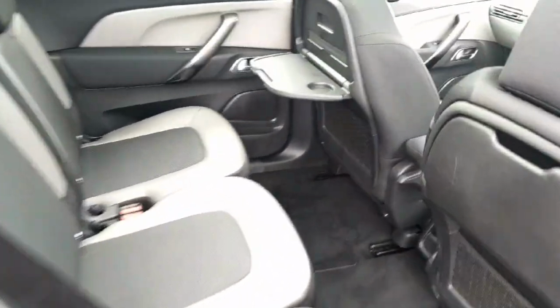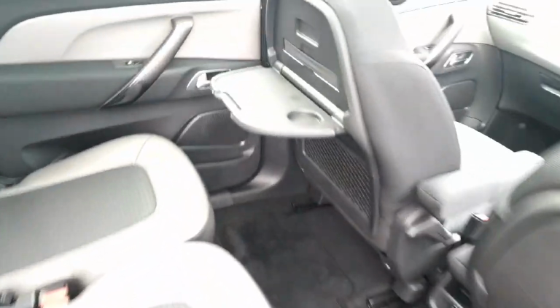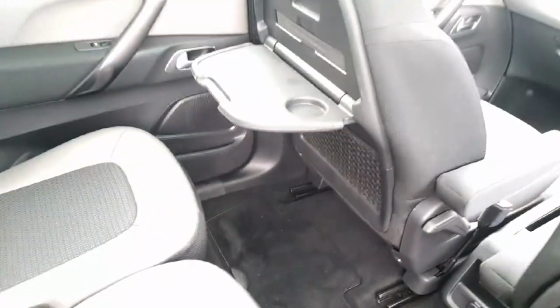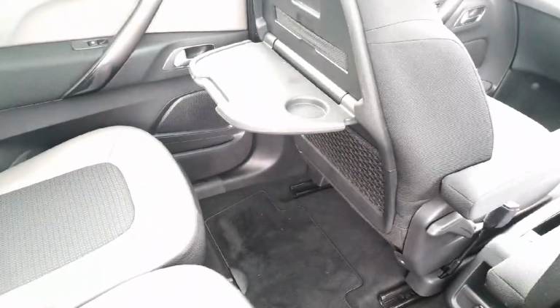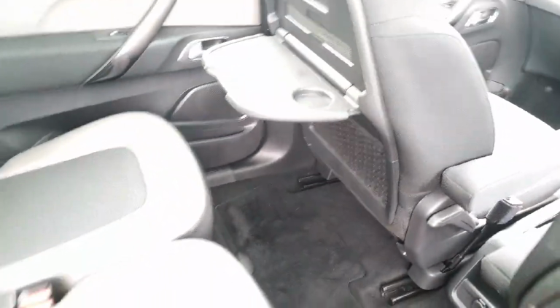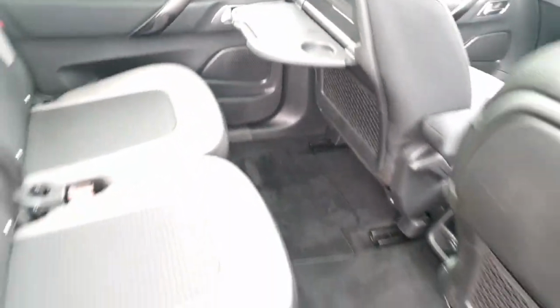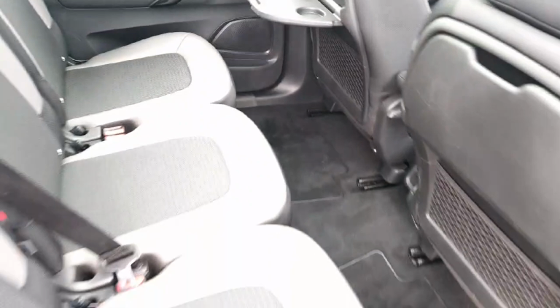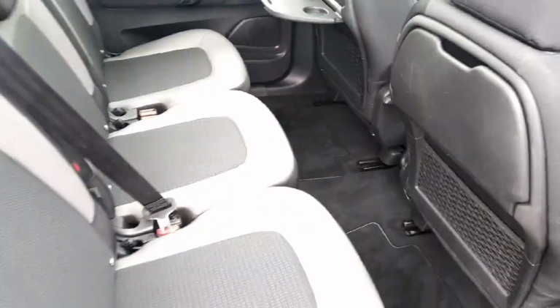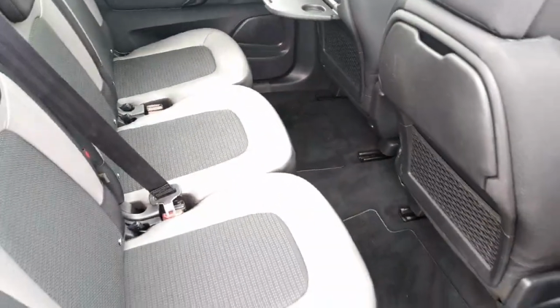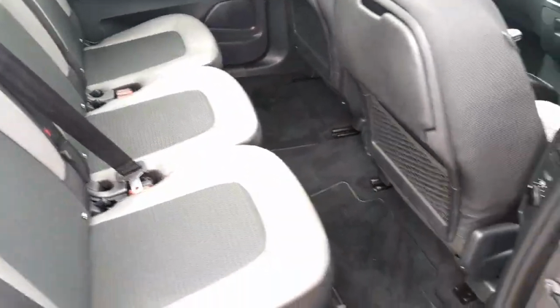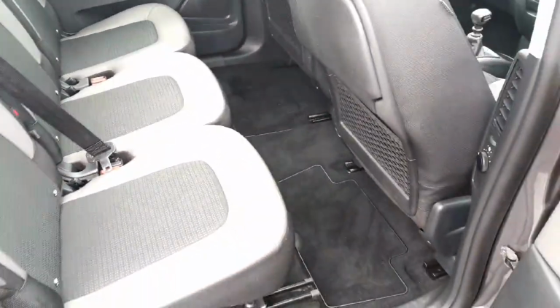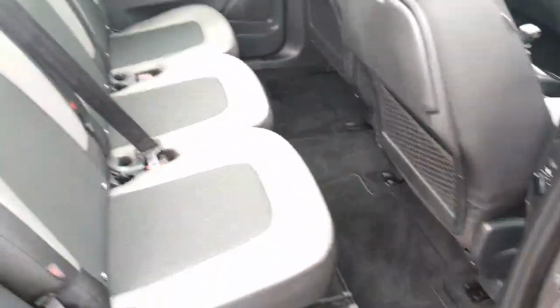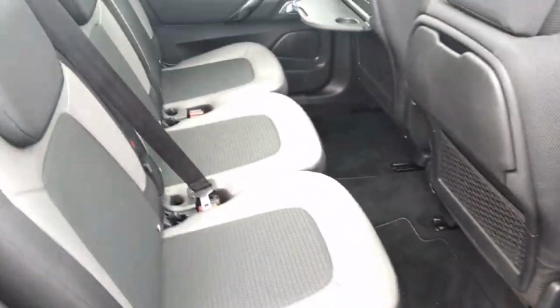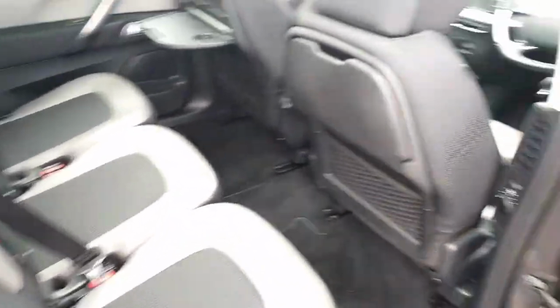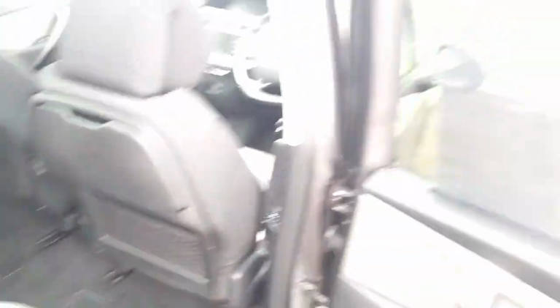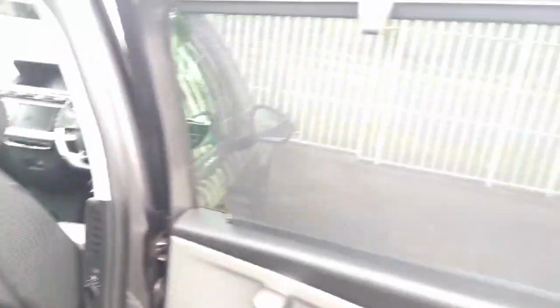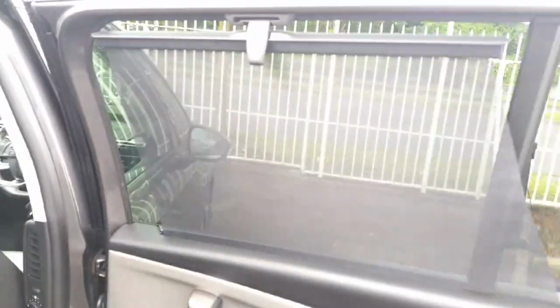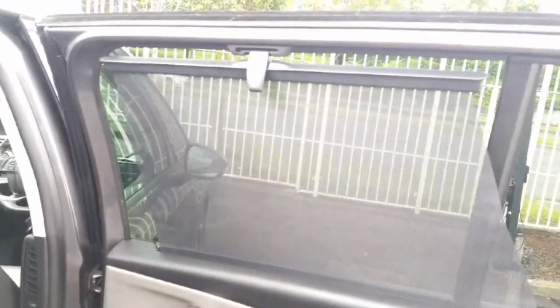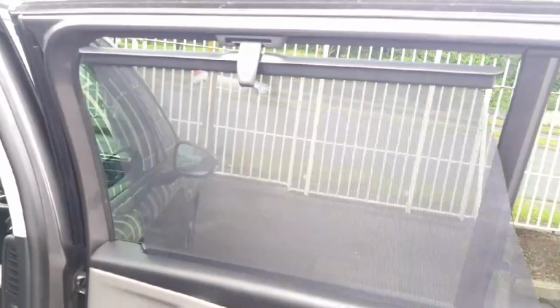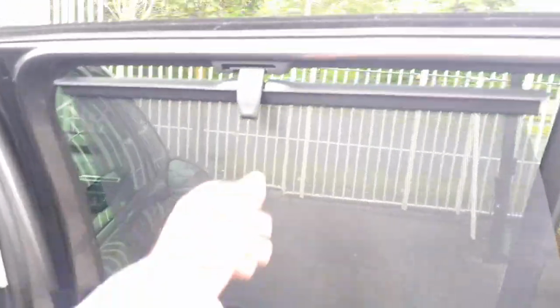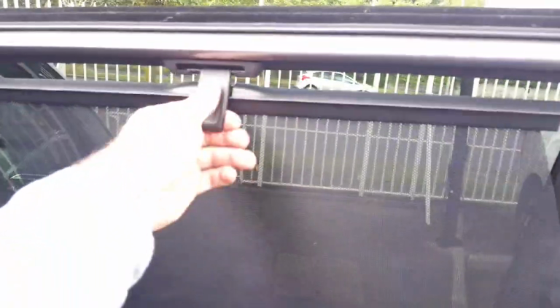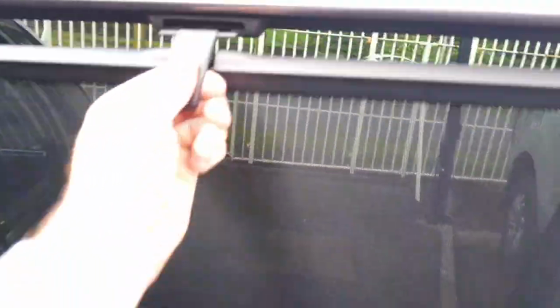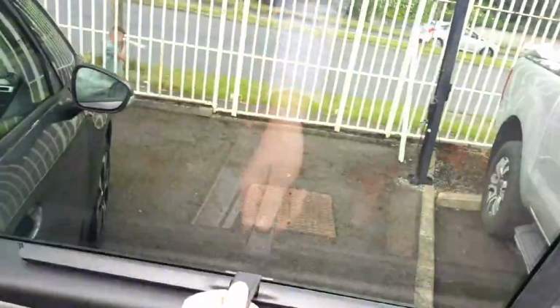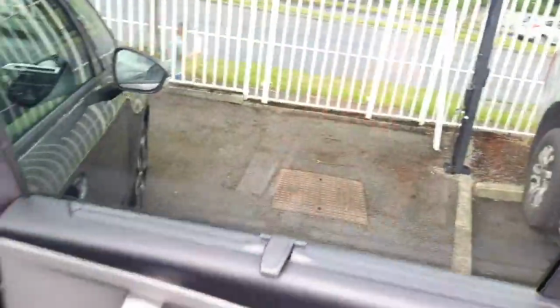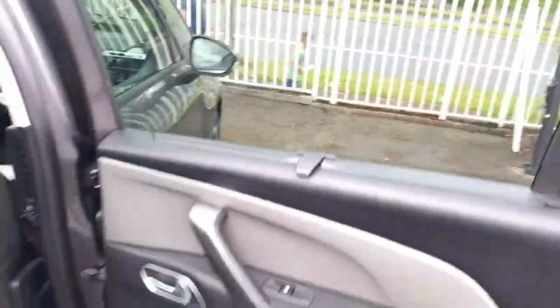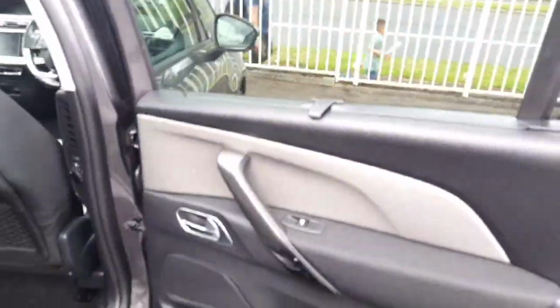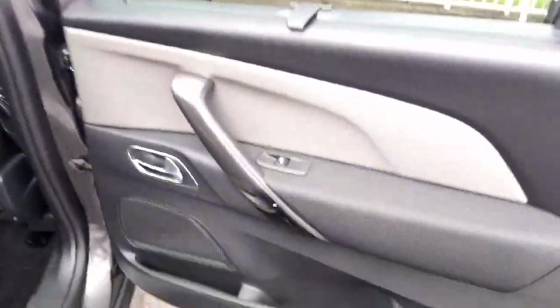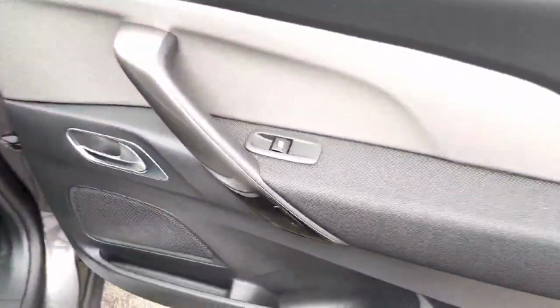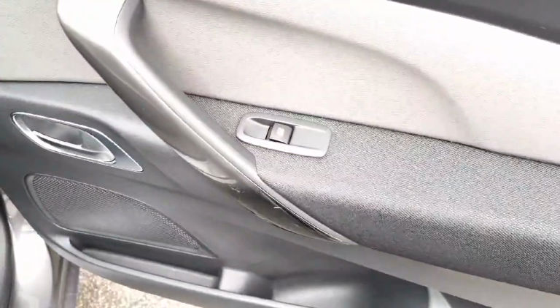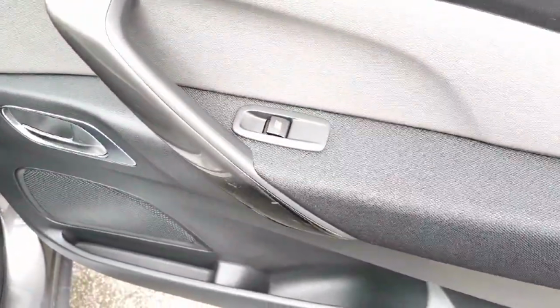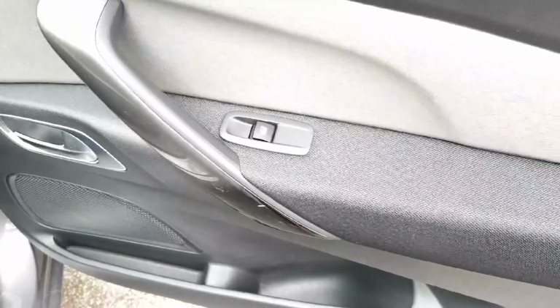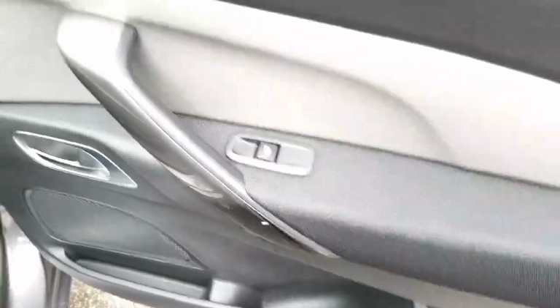We have fold-down tables, and as you can see there is plenty of legroom. We also have sun visors on the rear windows that go up and down, and electric windows in the rear as well.